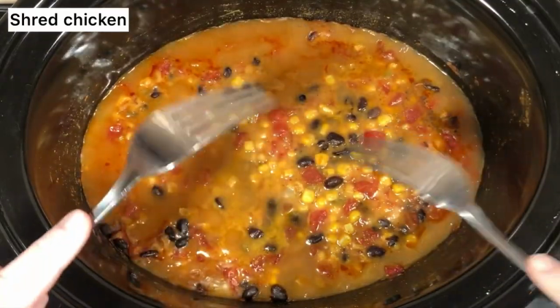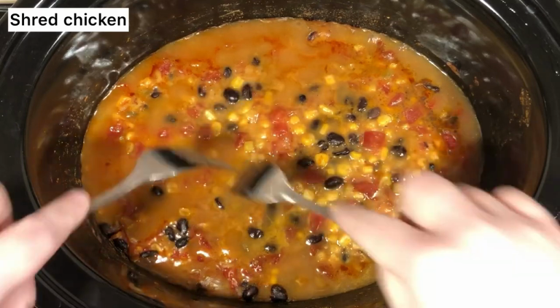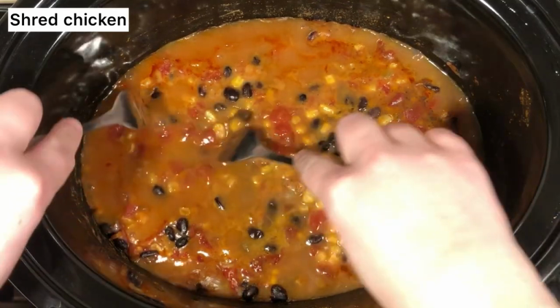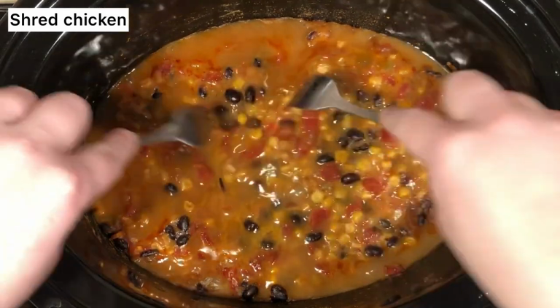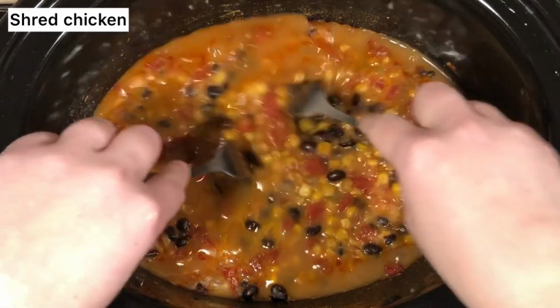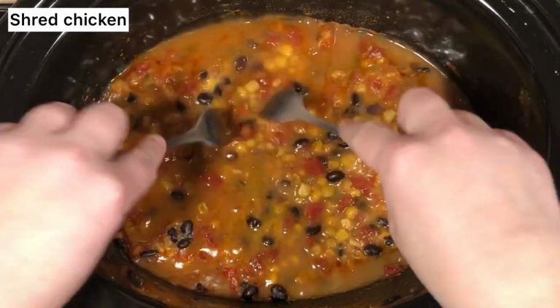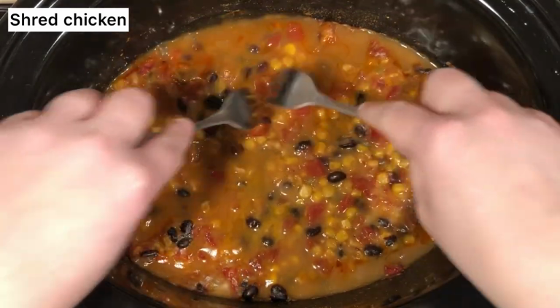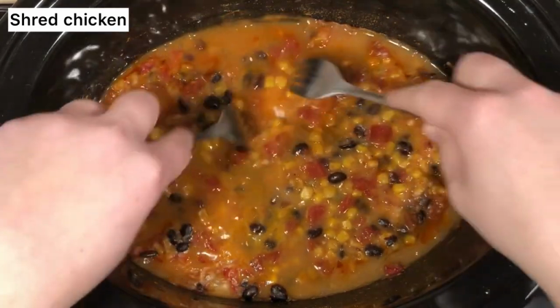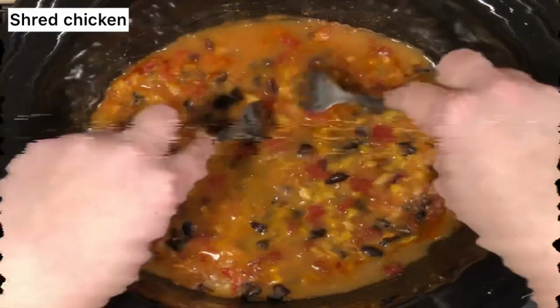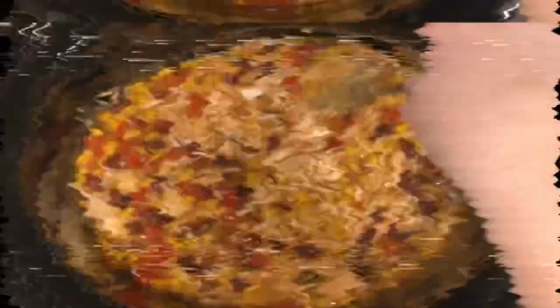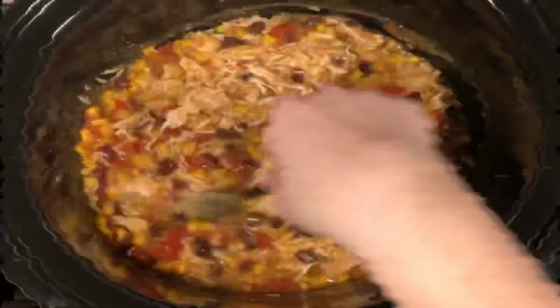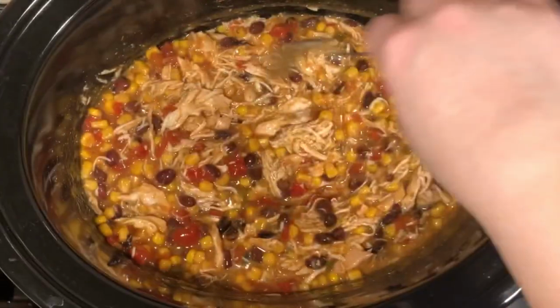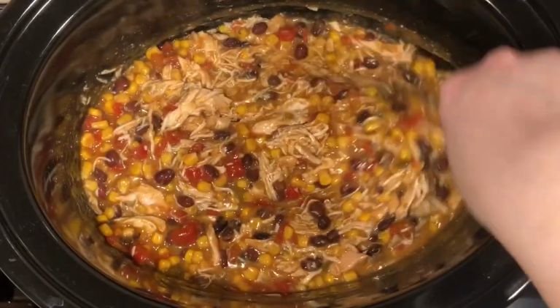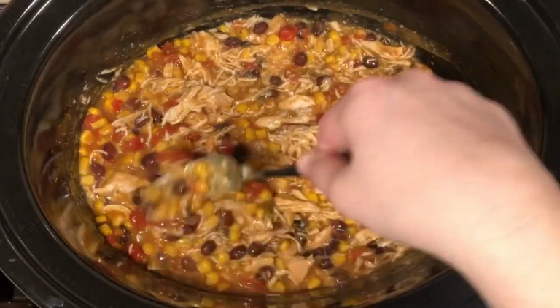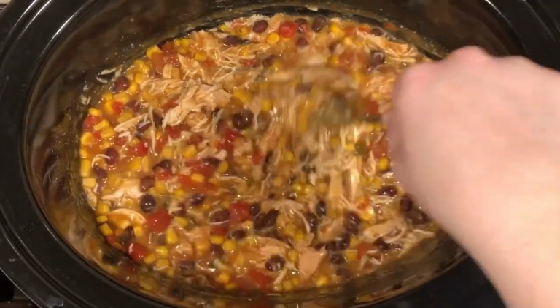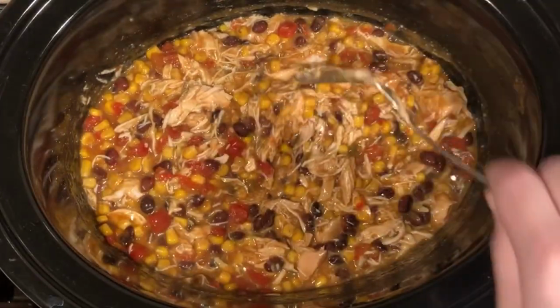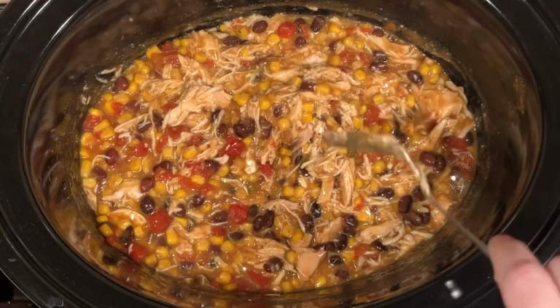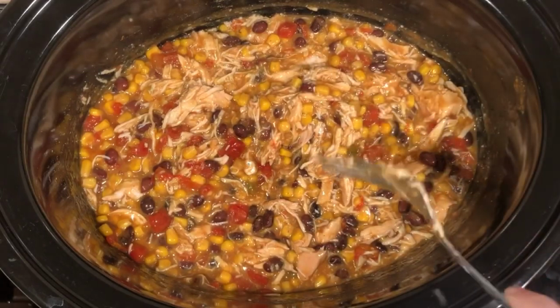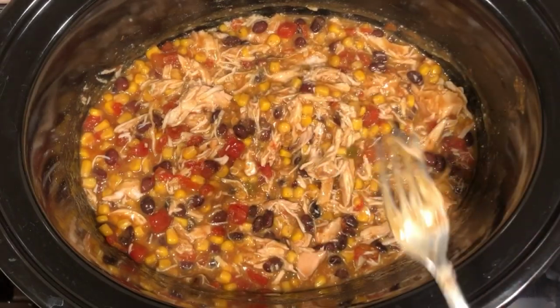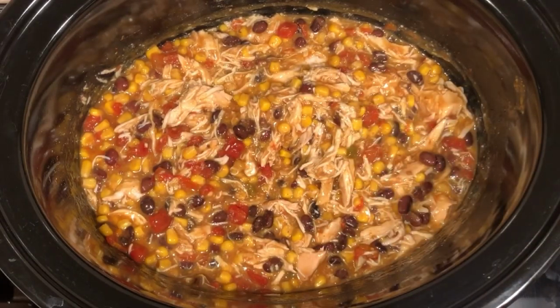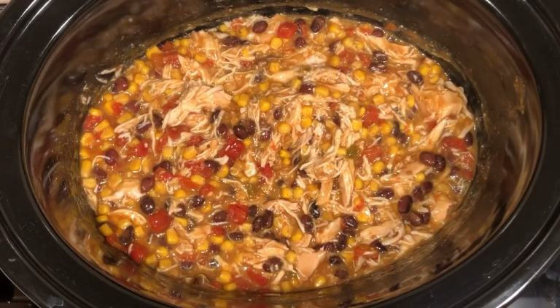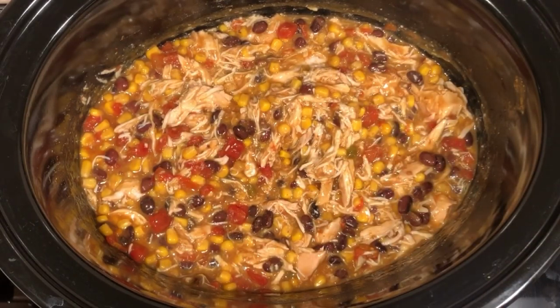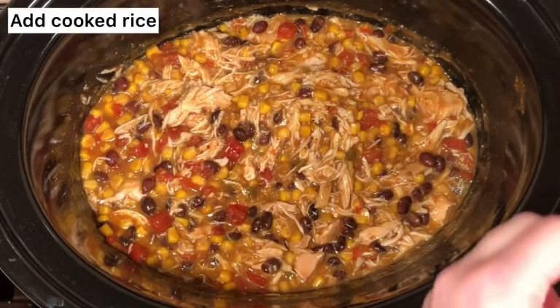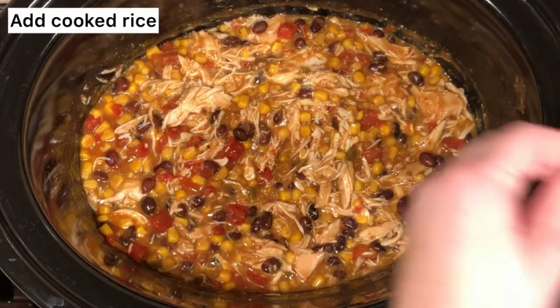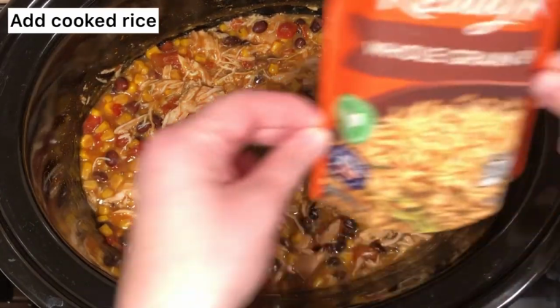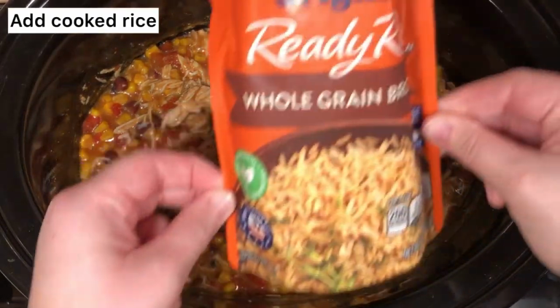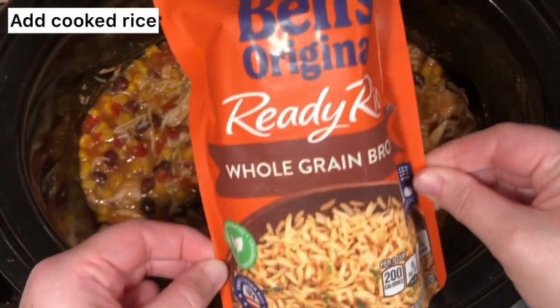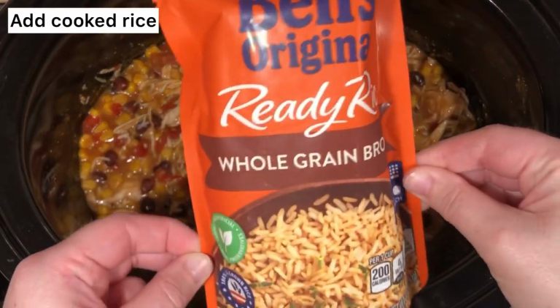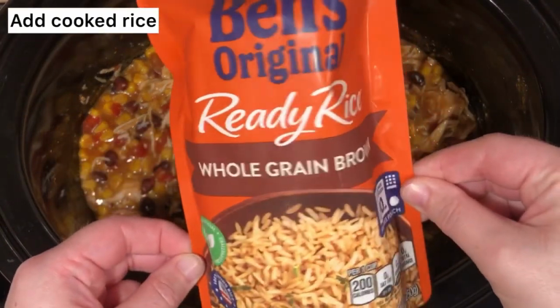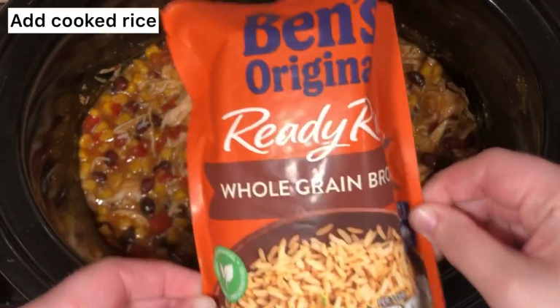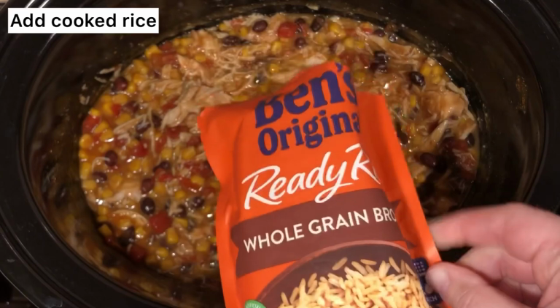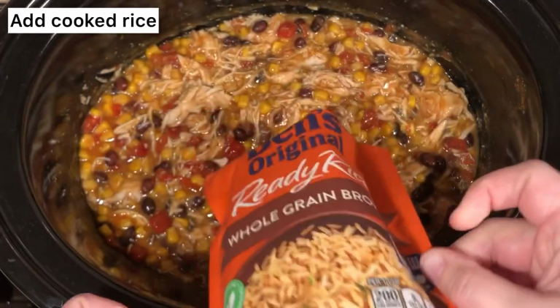After it's cooked, you can take two forks and shred the chicken. Next, you can microwave your microwavable rice and then just add it right in.